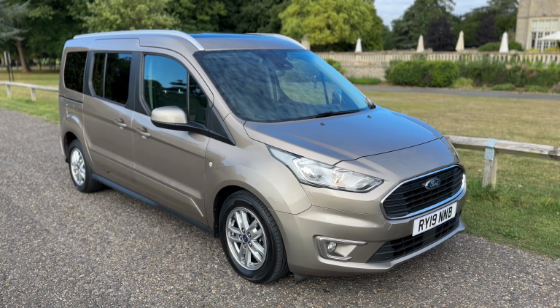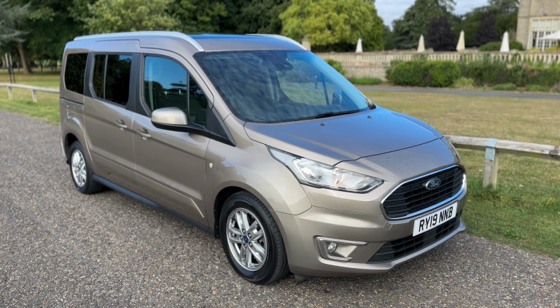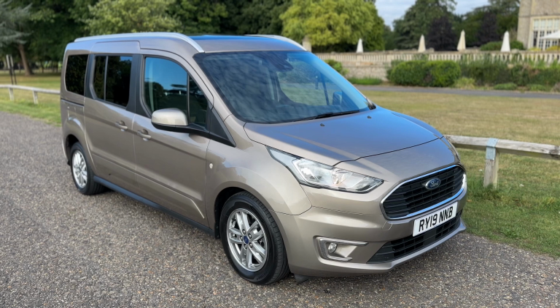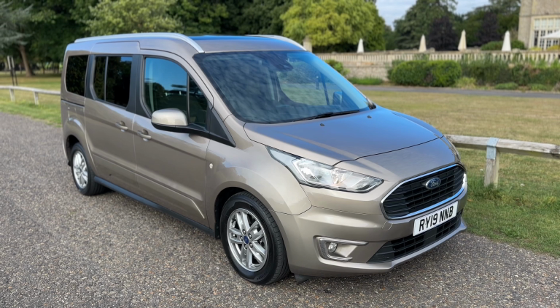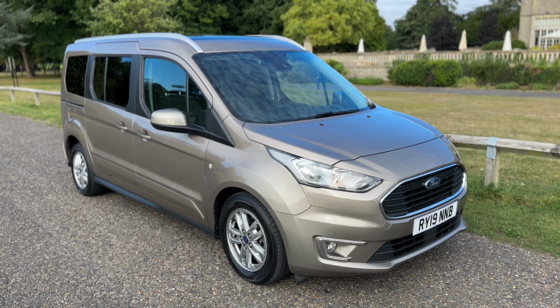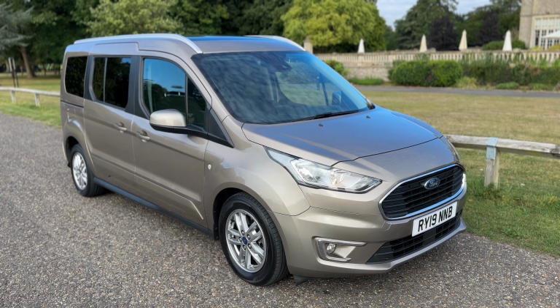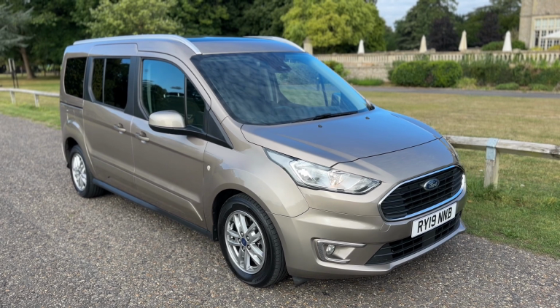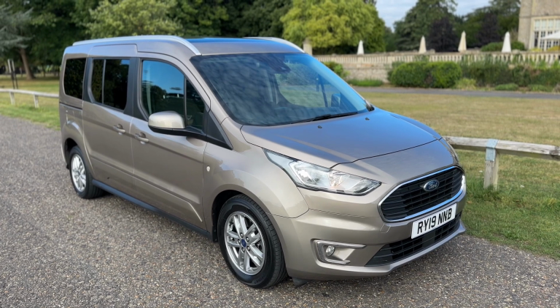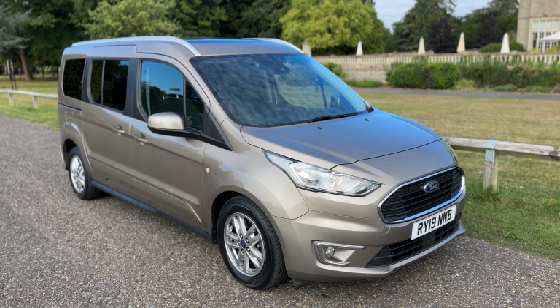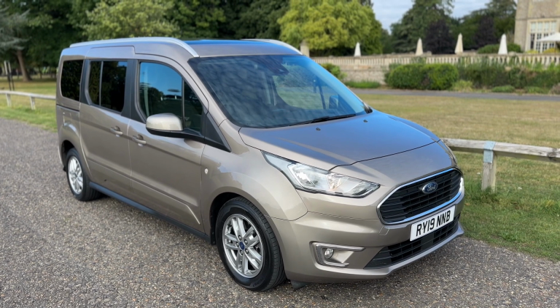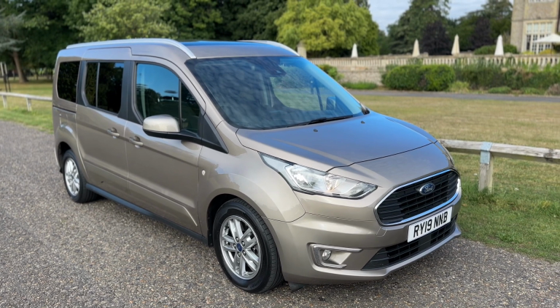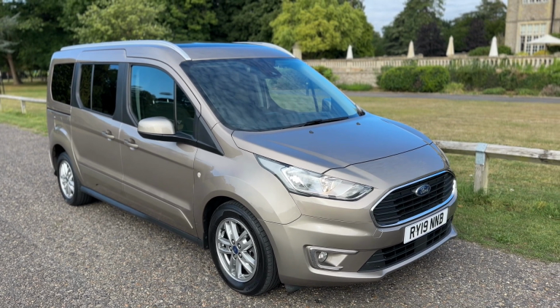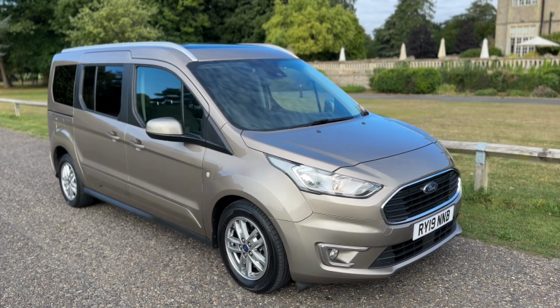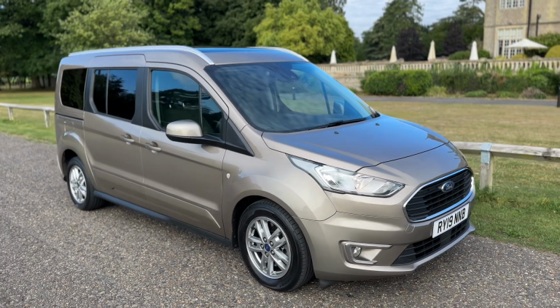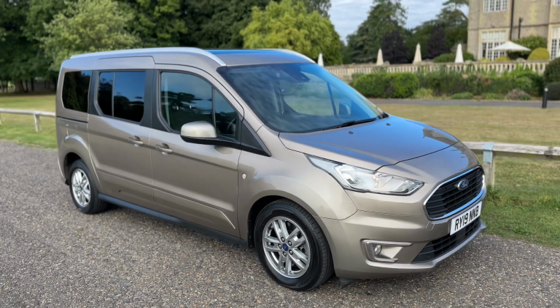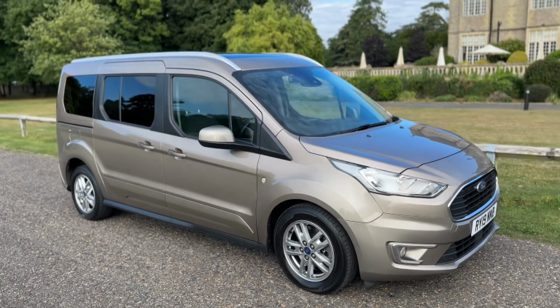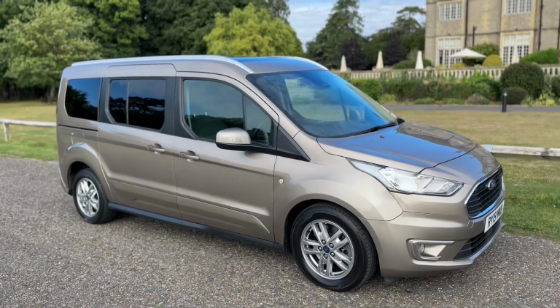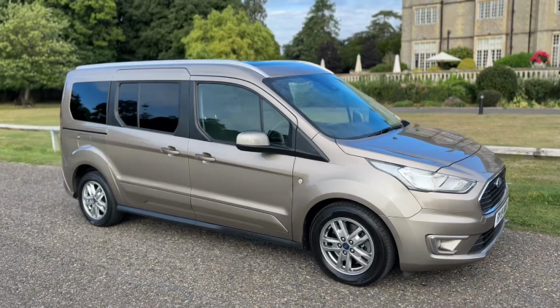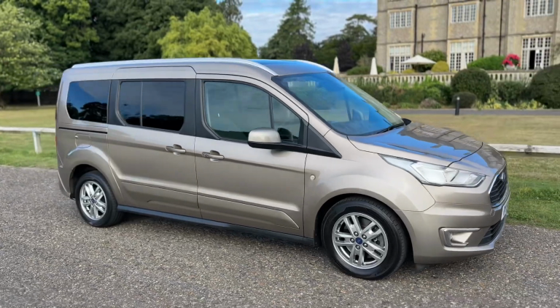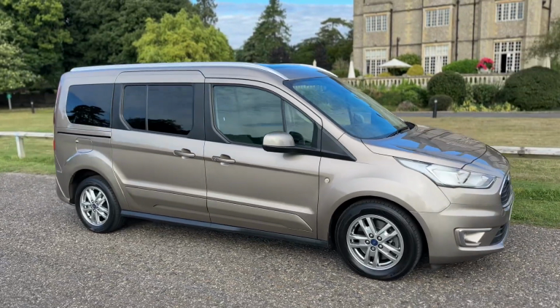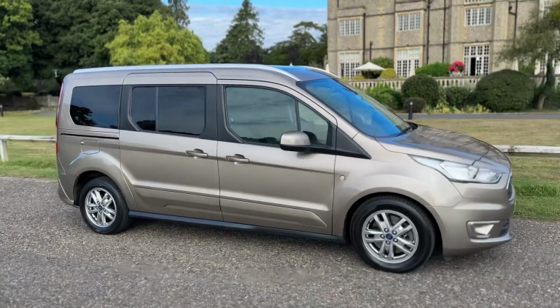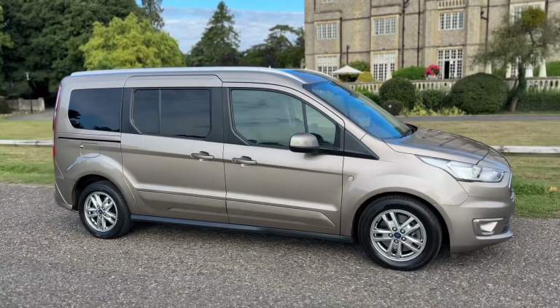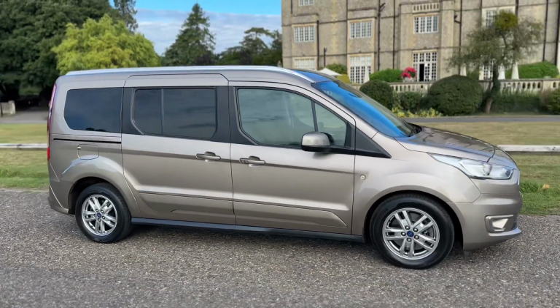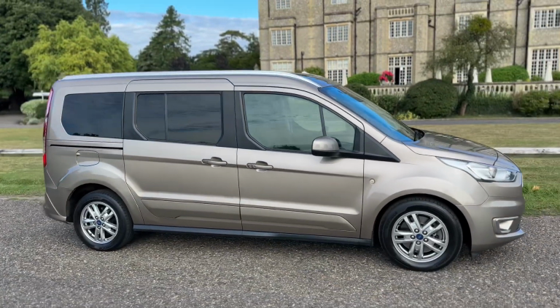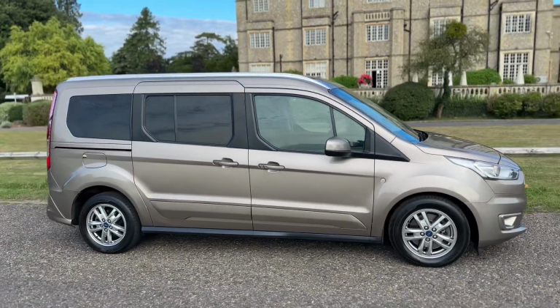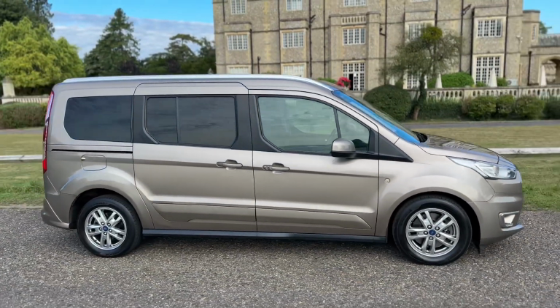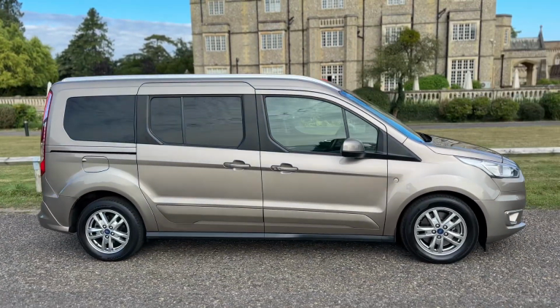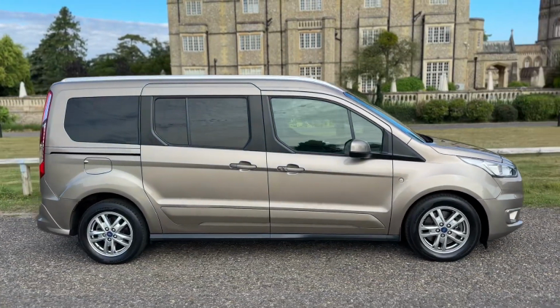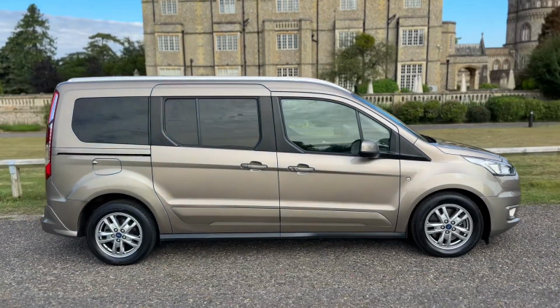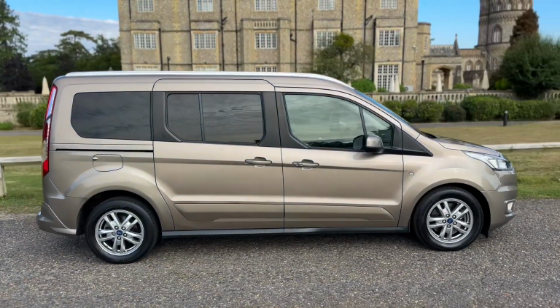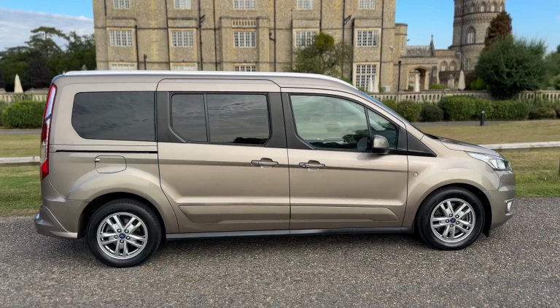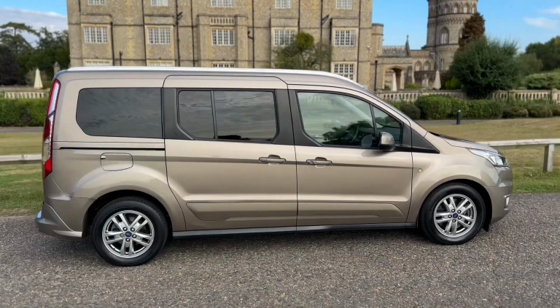Welcome to this video presentation here at Wimbledon Carriage Company. Here we have the Ford Torneo on a 19 plate. I'm going to start off by showing you around the outside of the car and then we'll hop in and run through some controls on the inside of it.